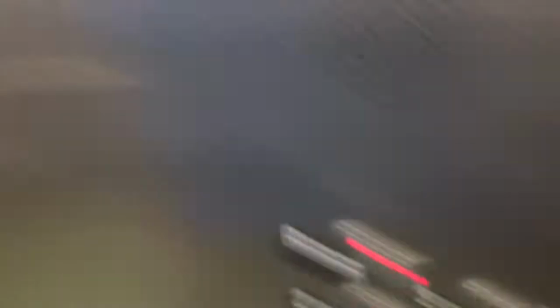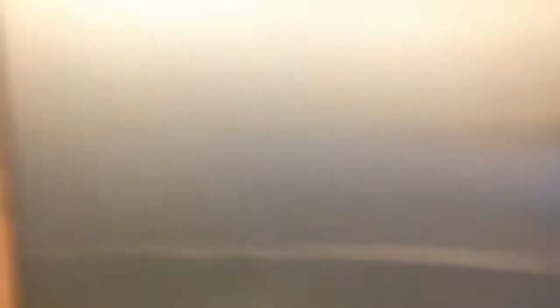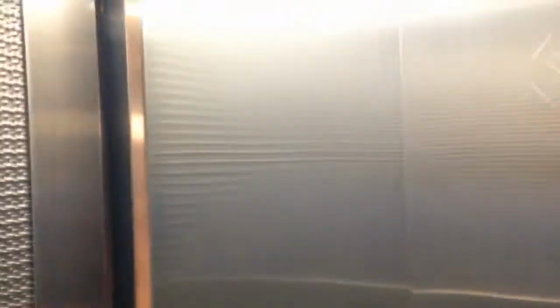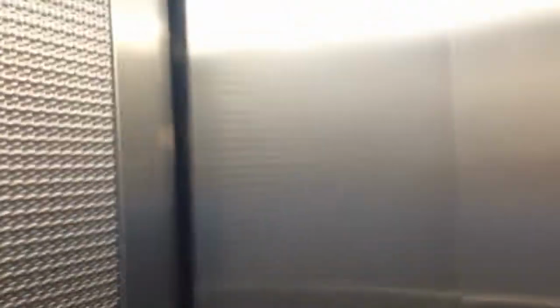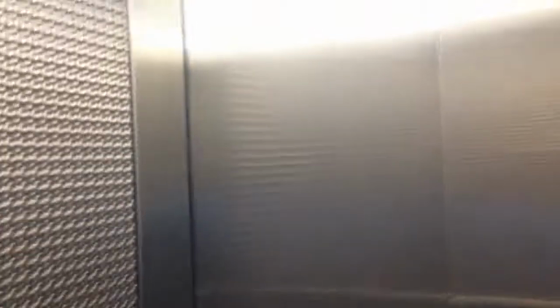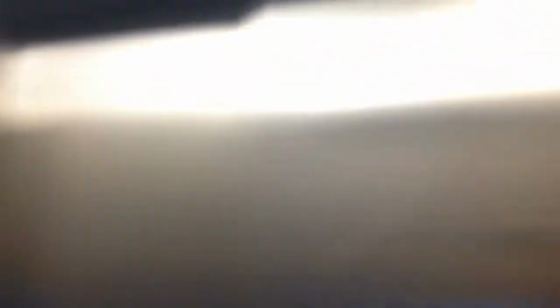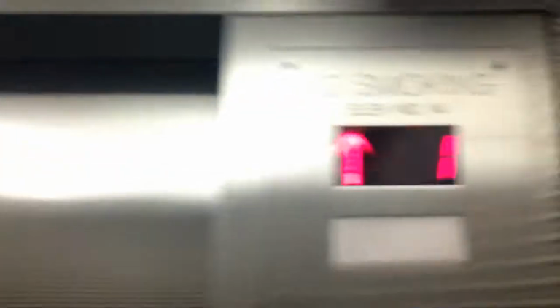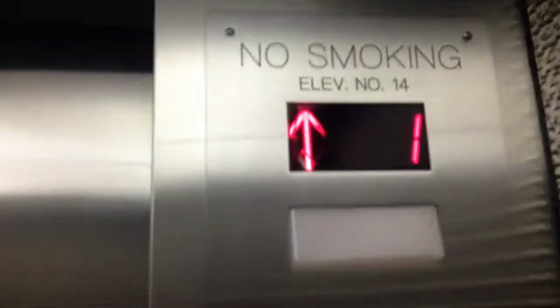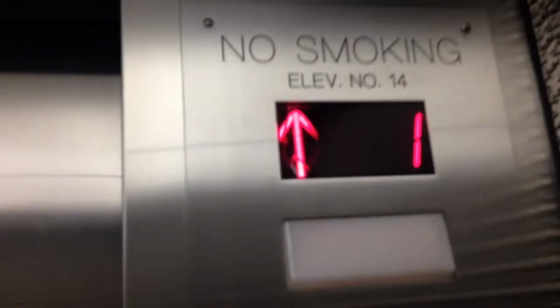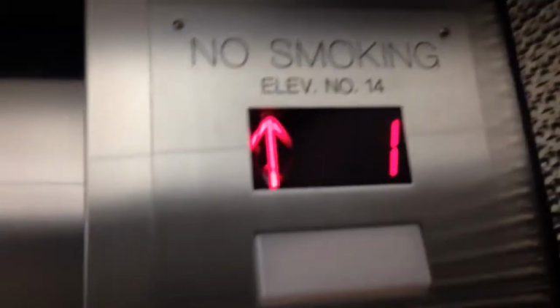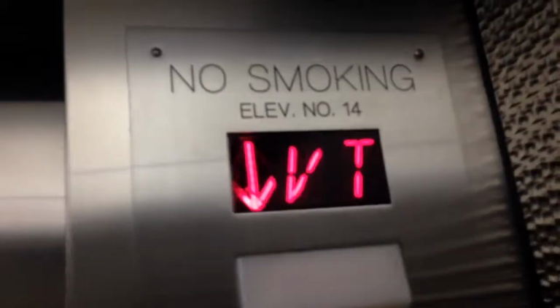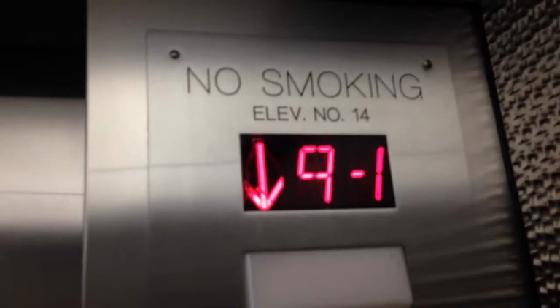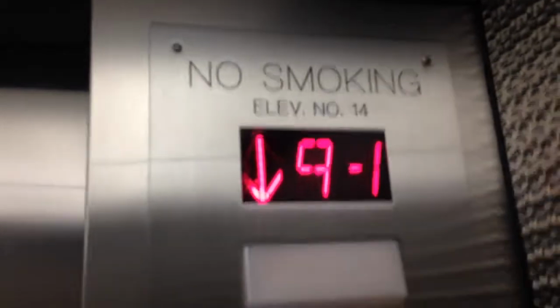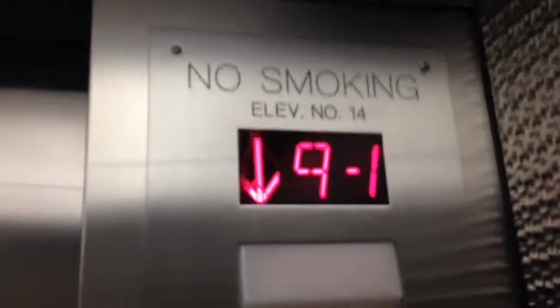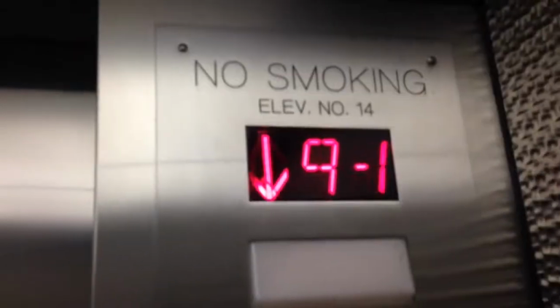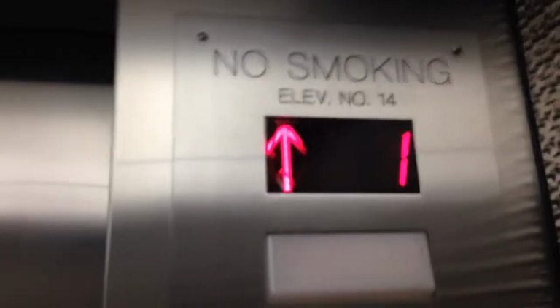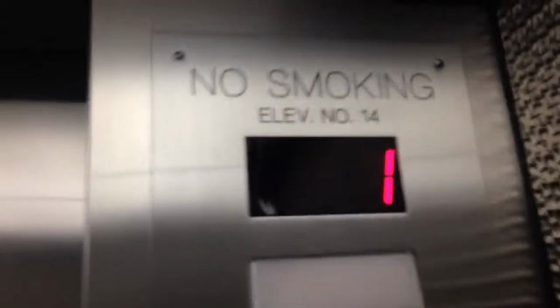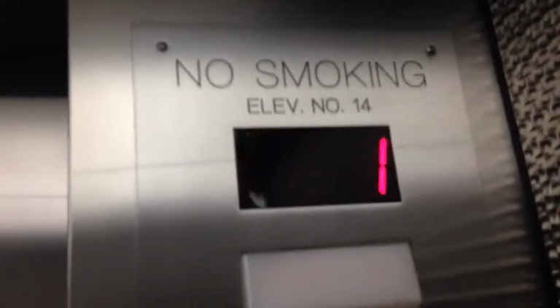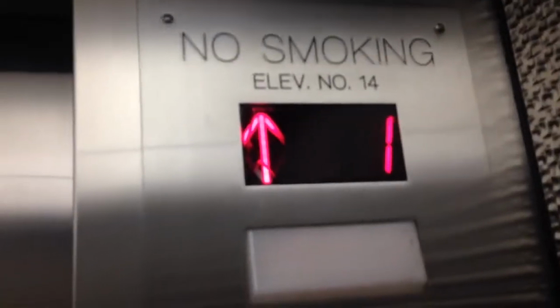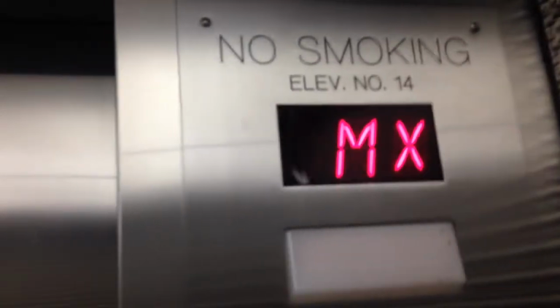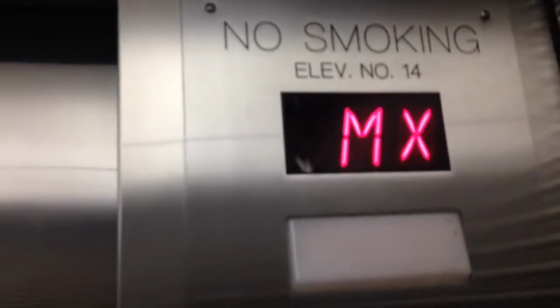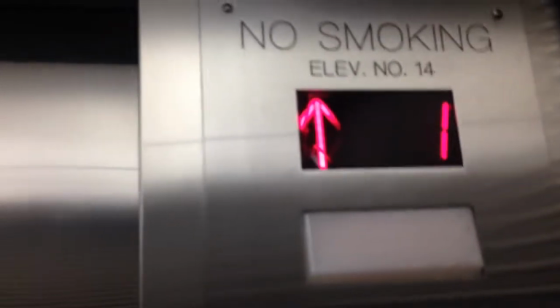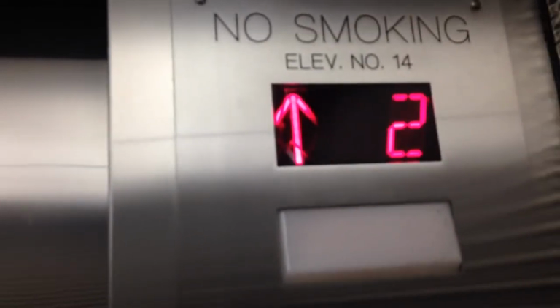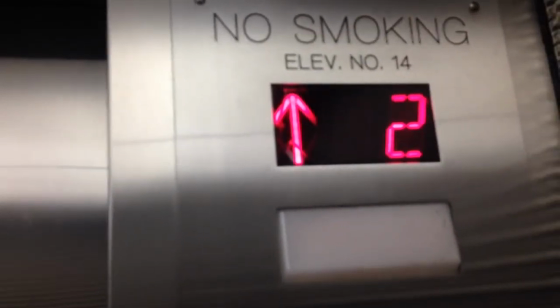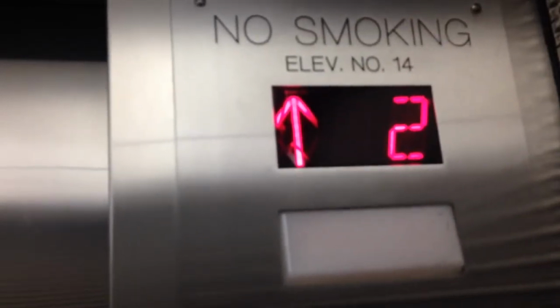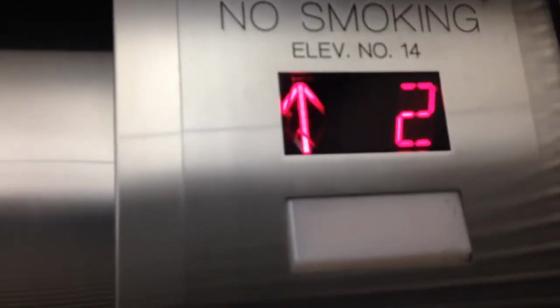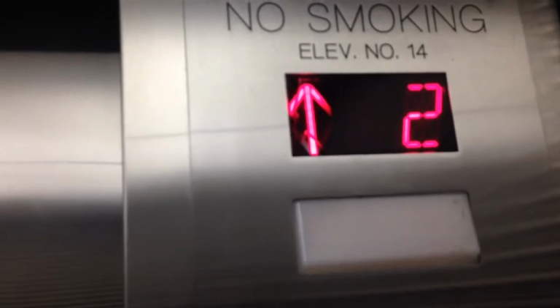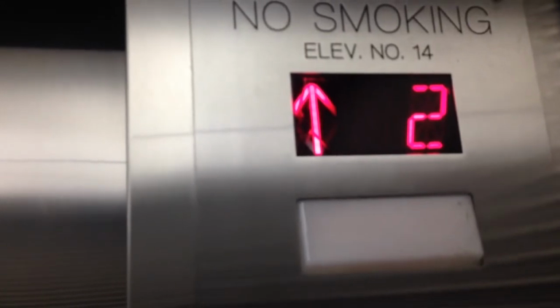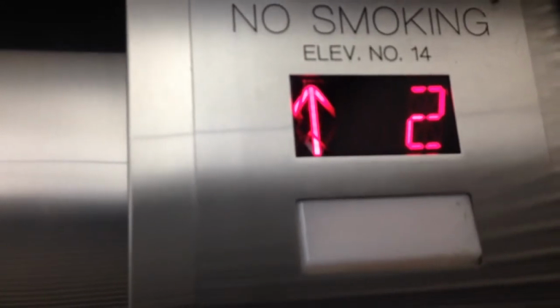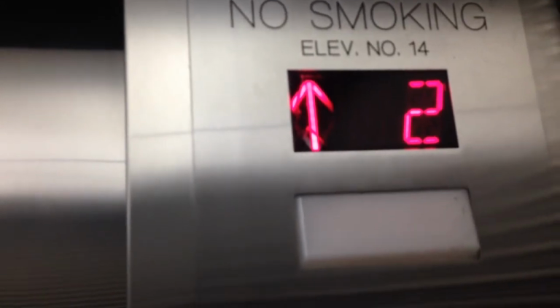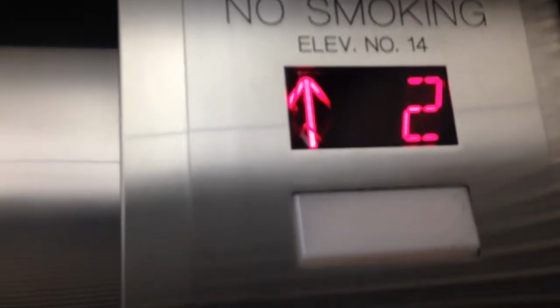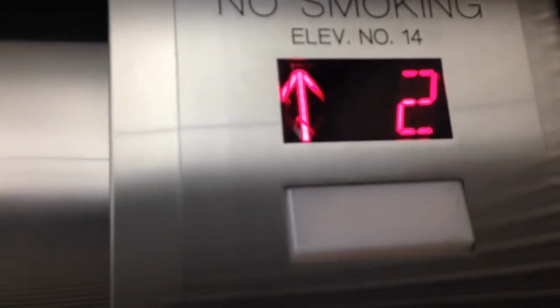So the first set of elevators at the UCSD Medical Center tower in Hillcrest, San Diego, California. These are Coney modded — it used to be Westinghouse and modernized by Coney — basement traction, bottom drive.